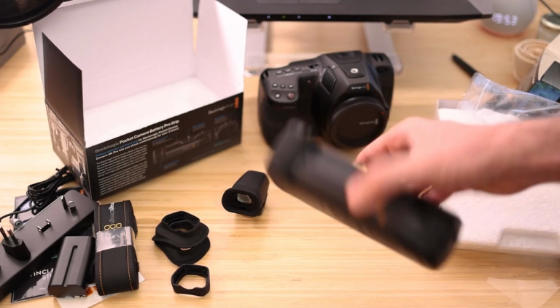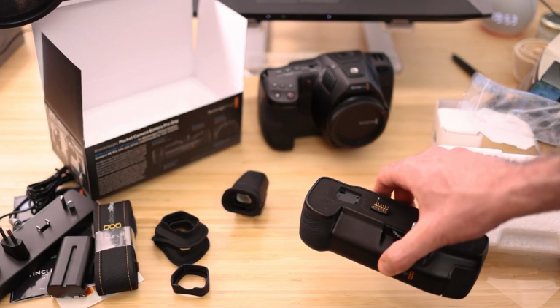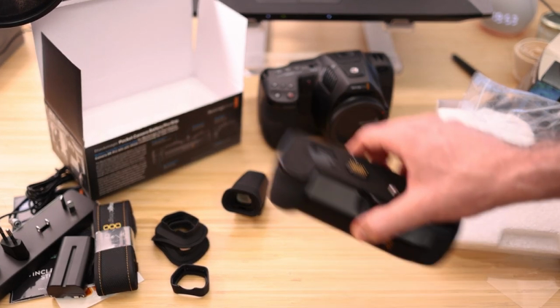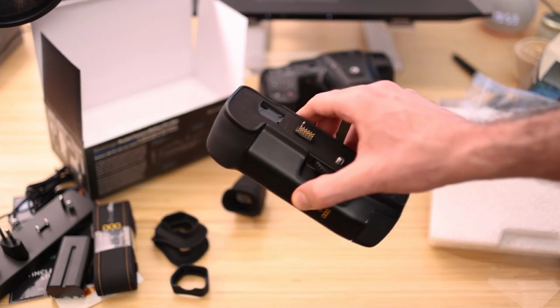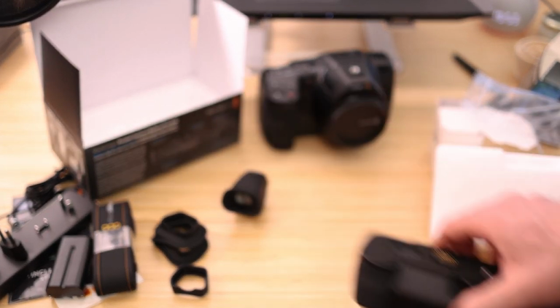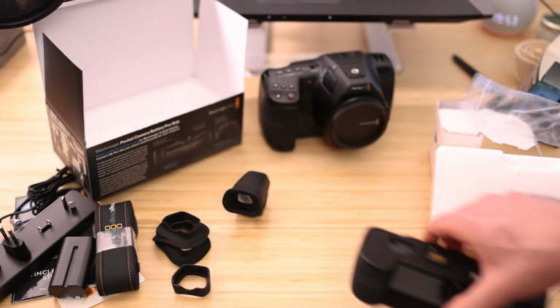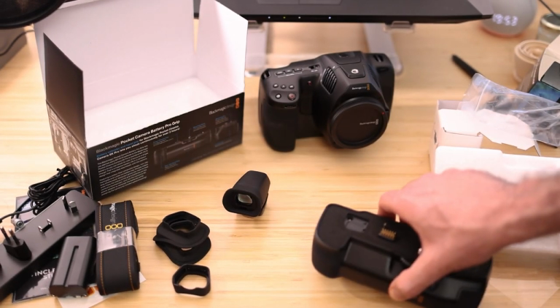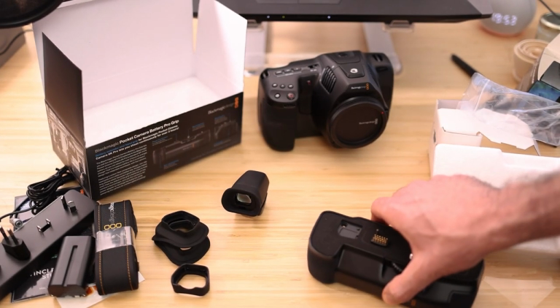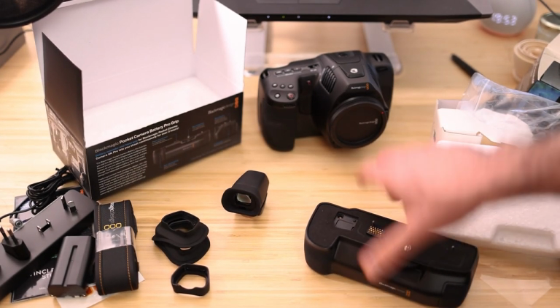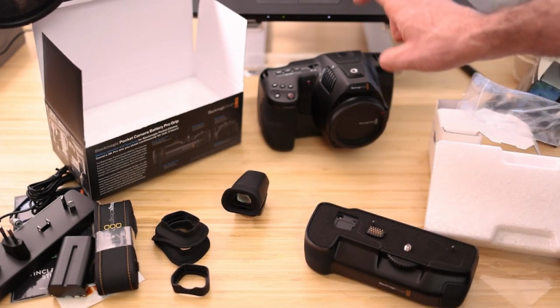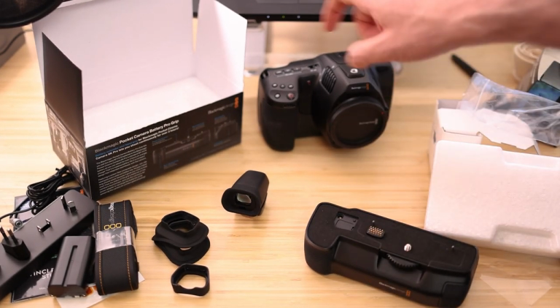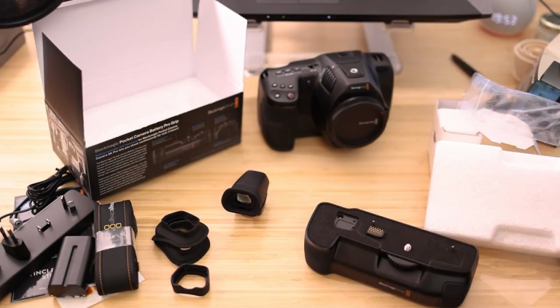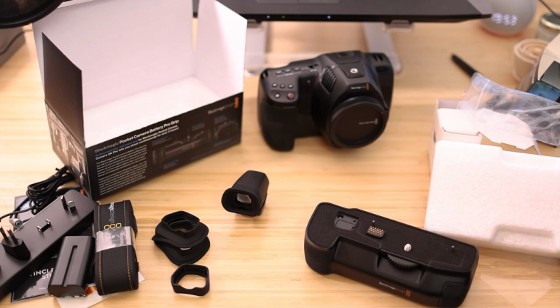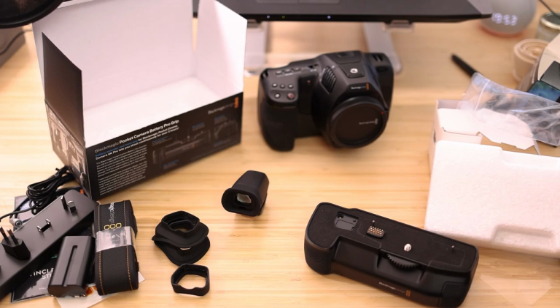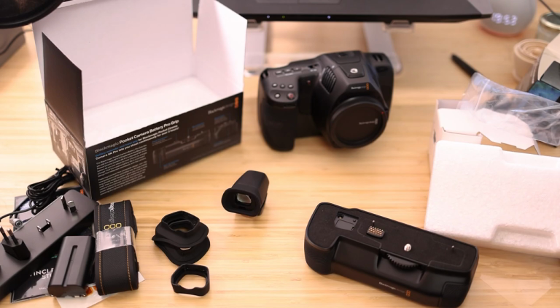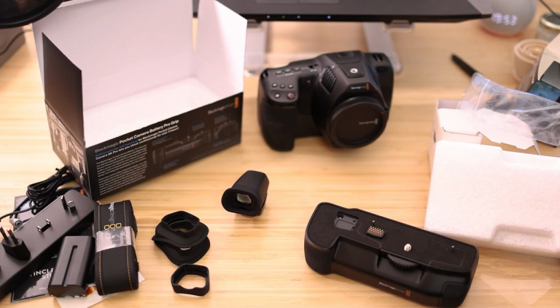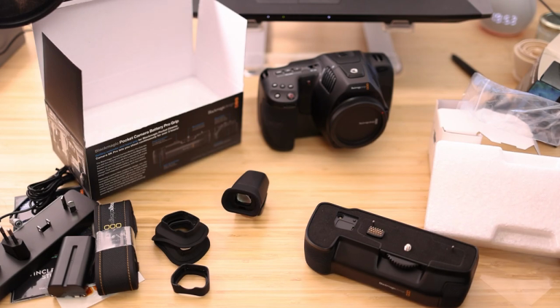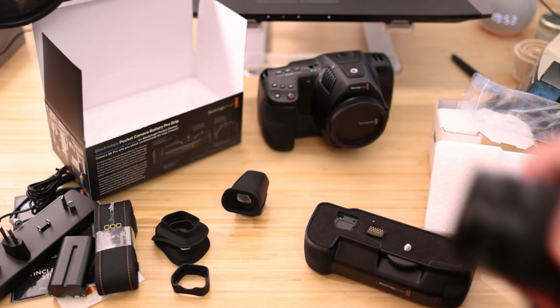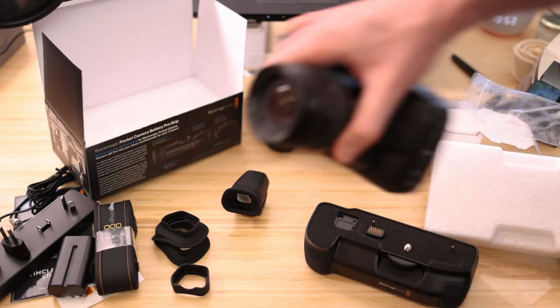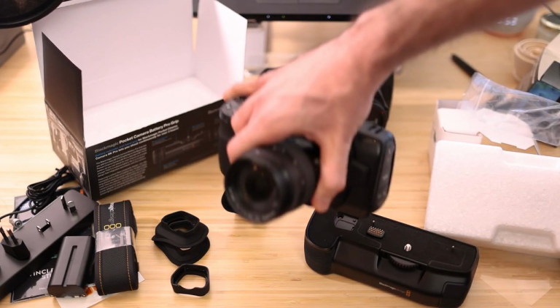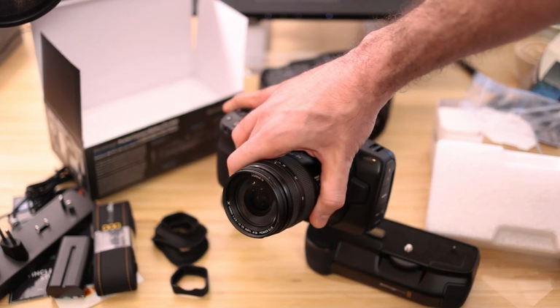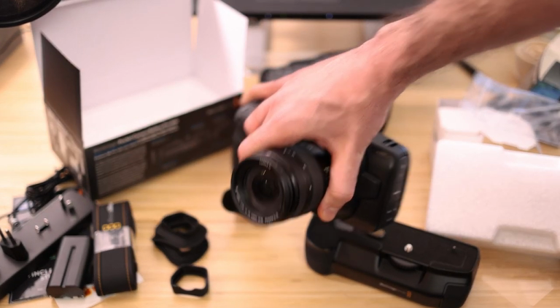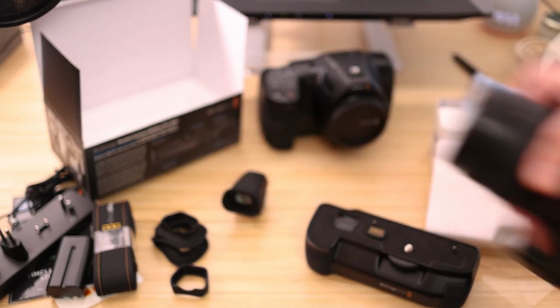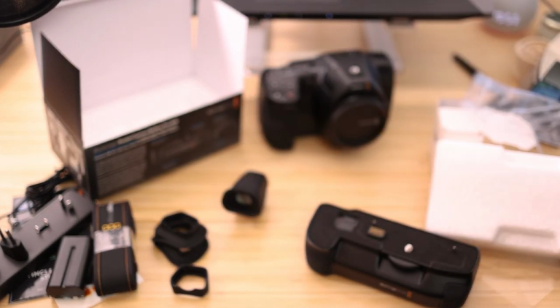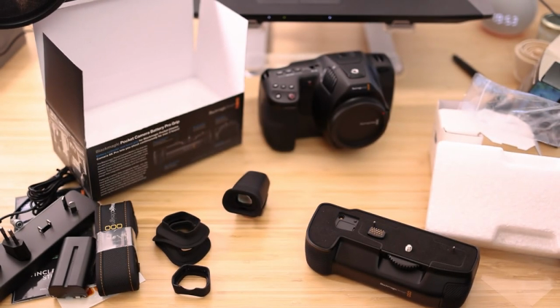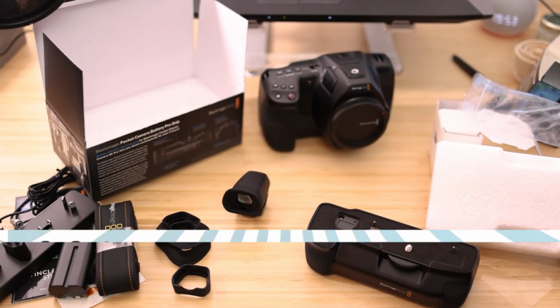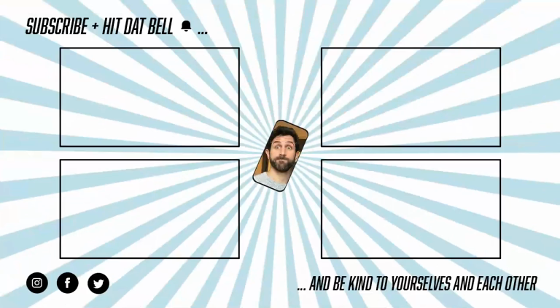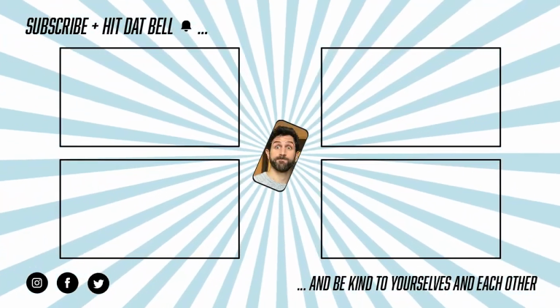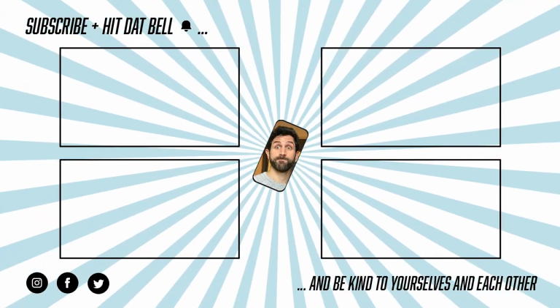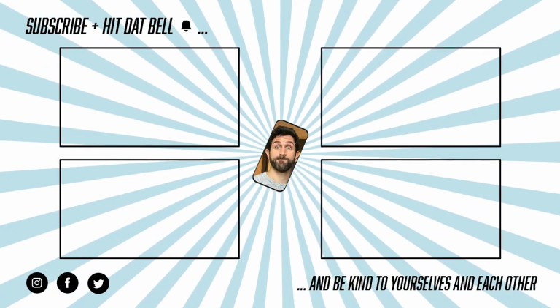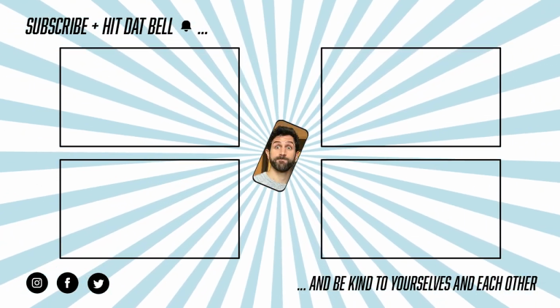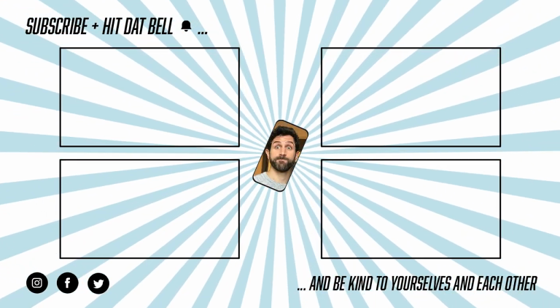I'm going to be doing a lot of shooting on this now and will try to grab some reviews of other bits. If you have any questions, please leave them in the comments below and I will answer. Have a great day everyone, bye.